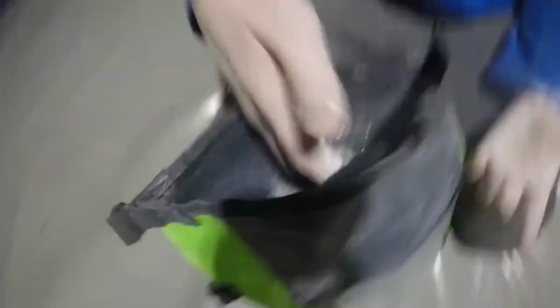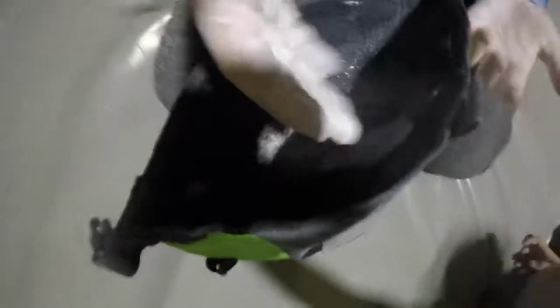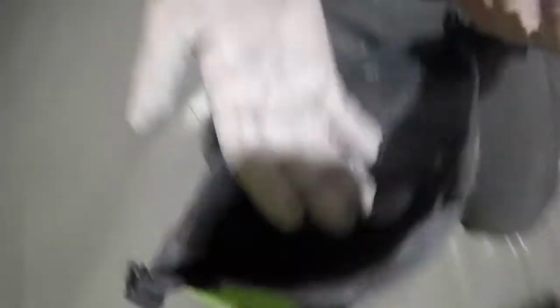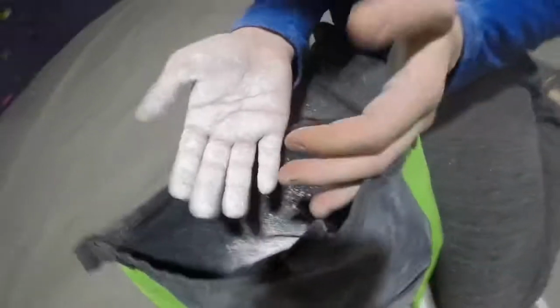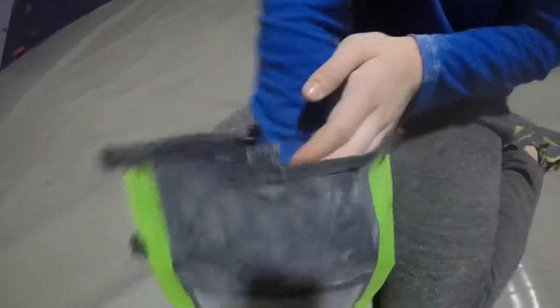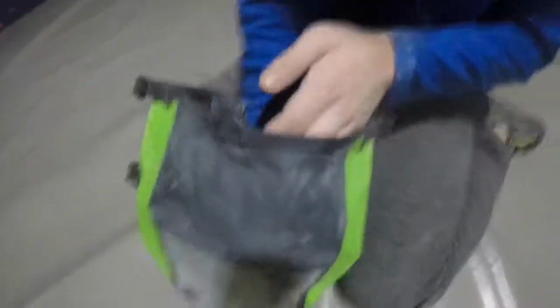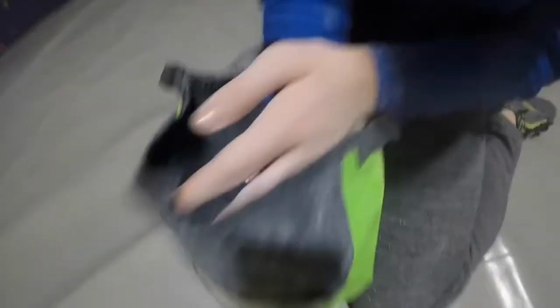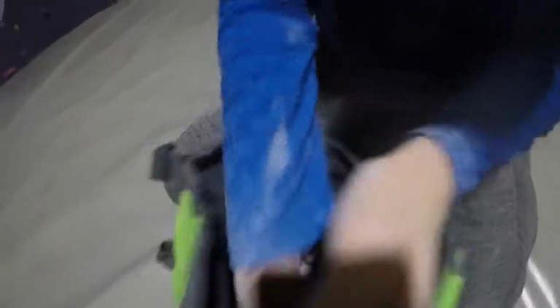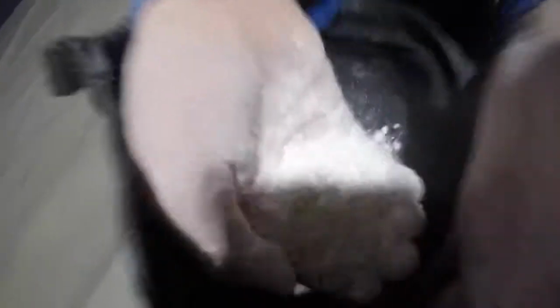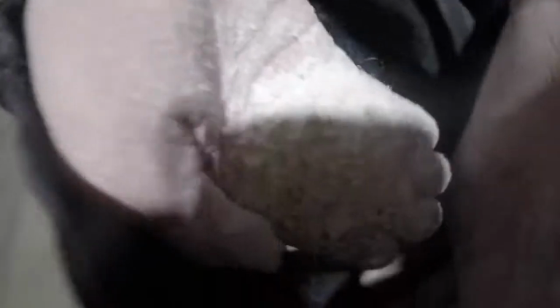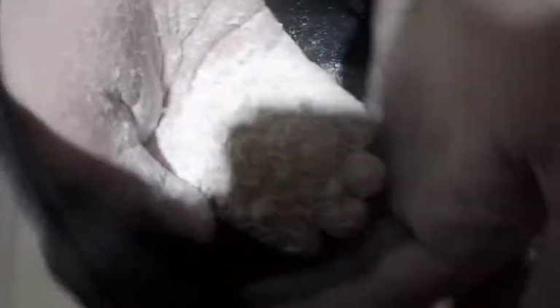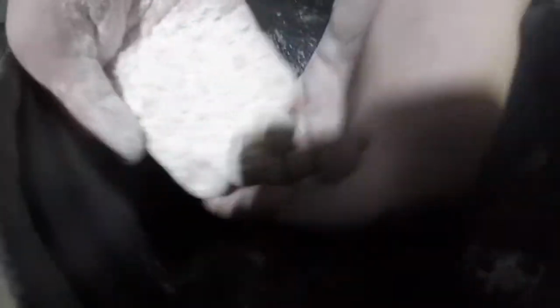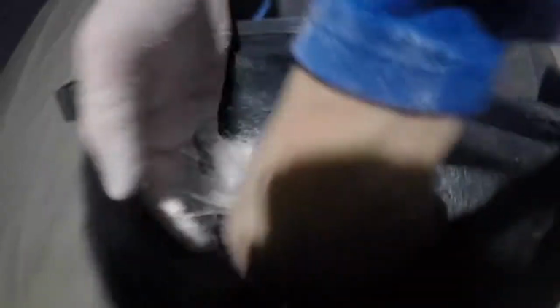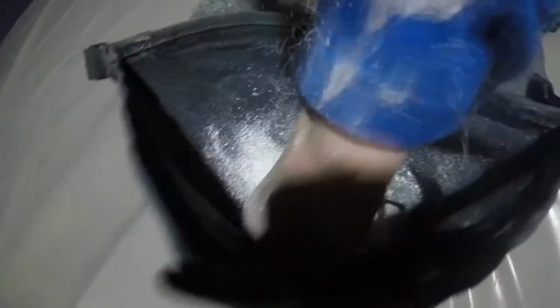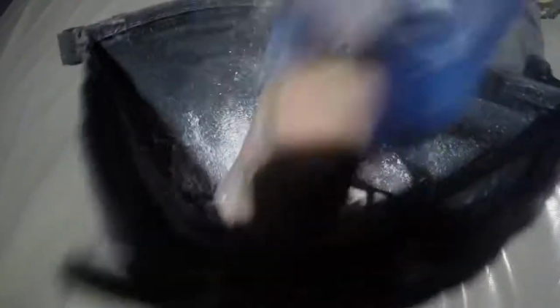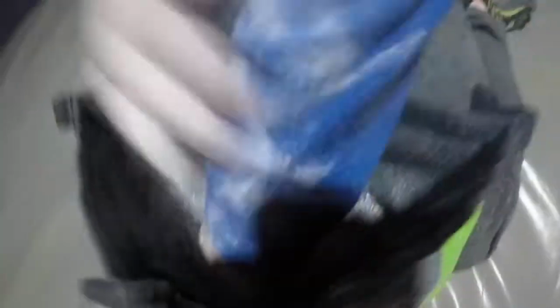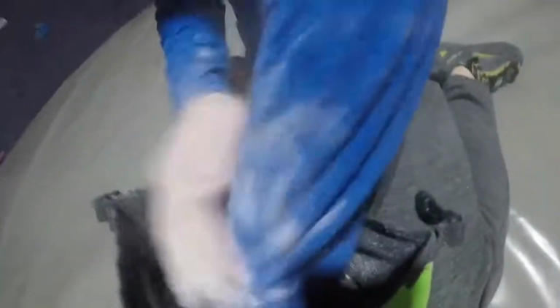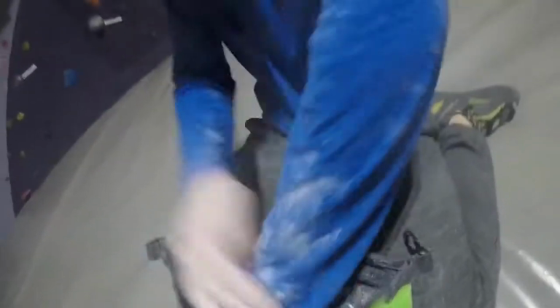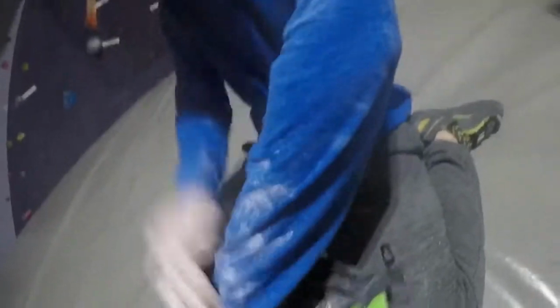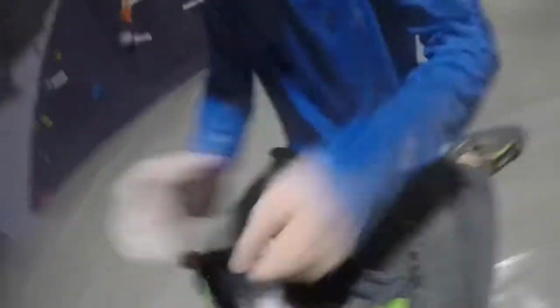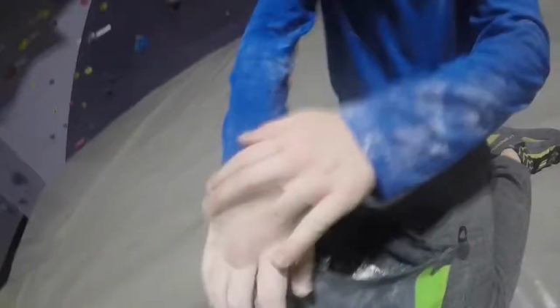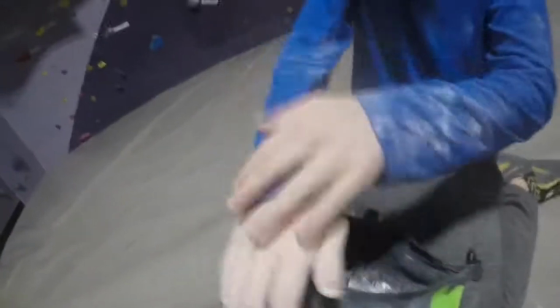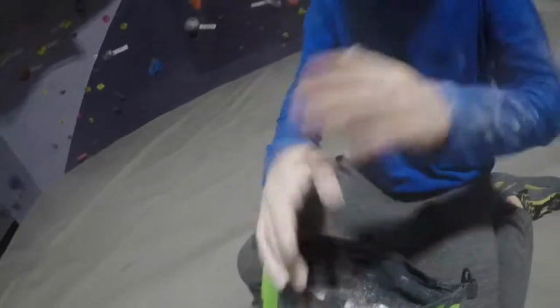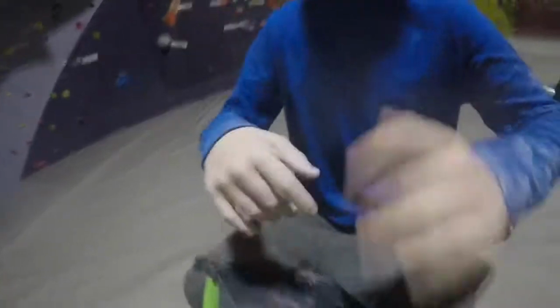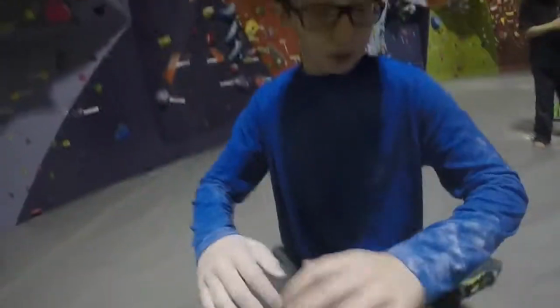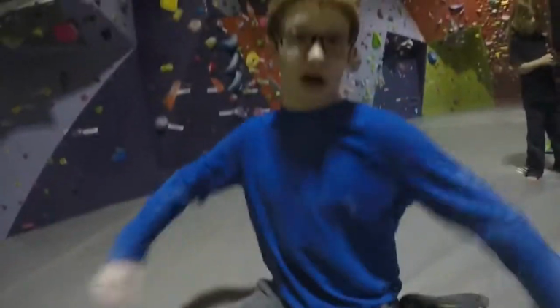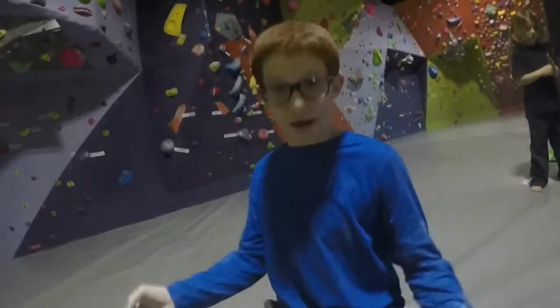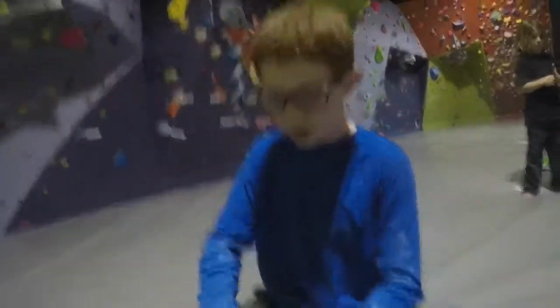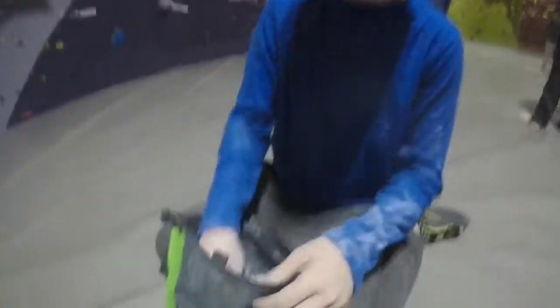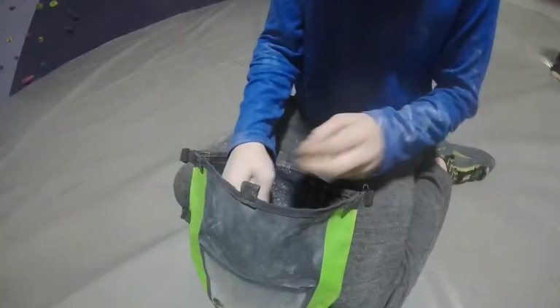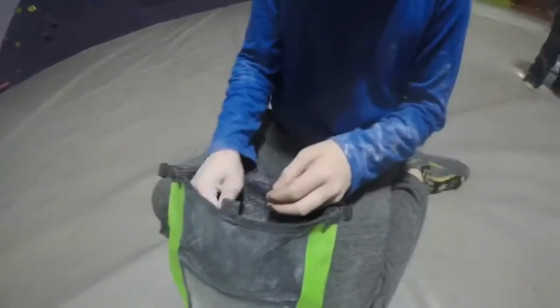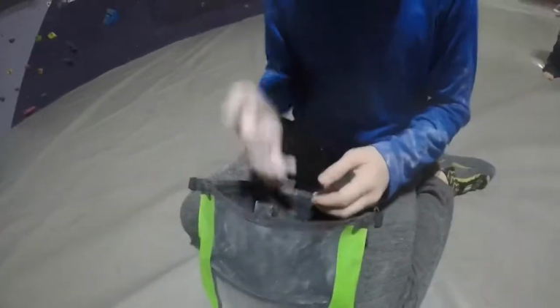There might be some pretty big holes. You're gonna want, like, maybe that much. And you're just gonna want to smear it on you, like that. This is, like, to keep your arms lubricating, you know?